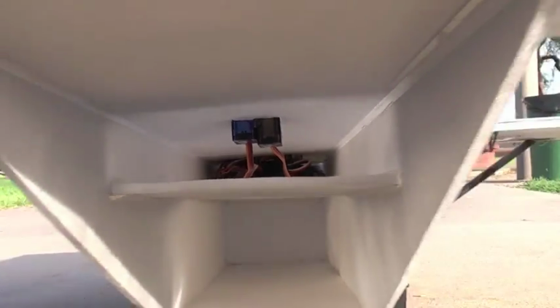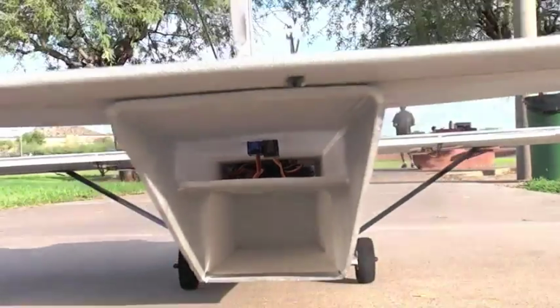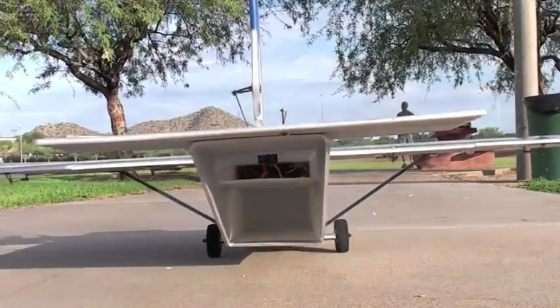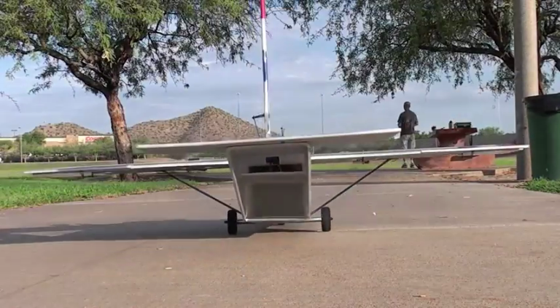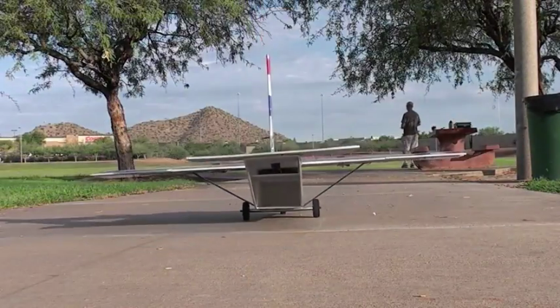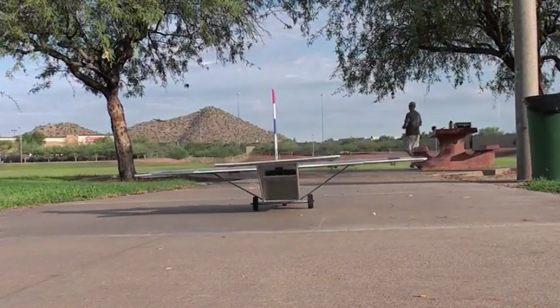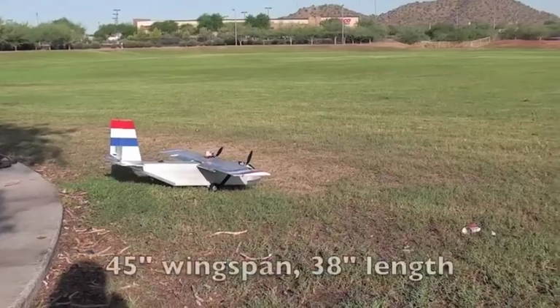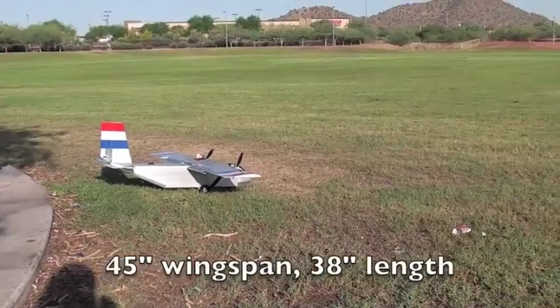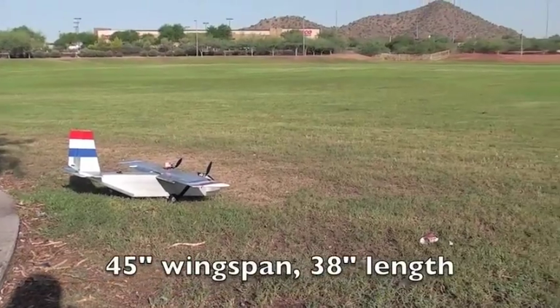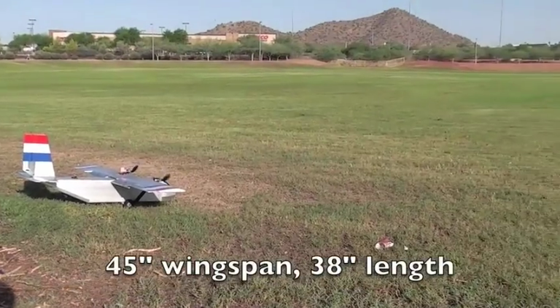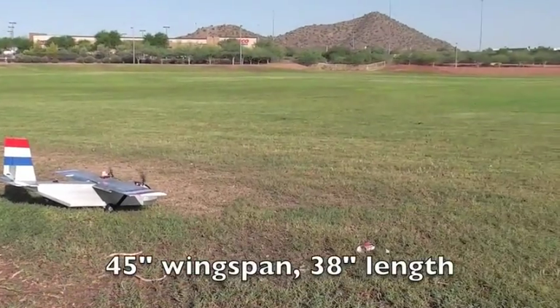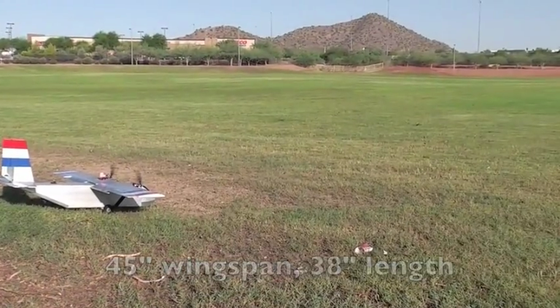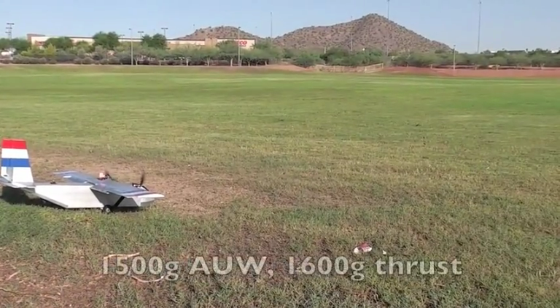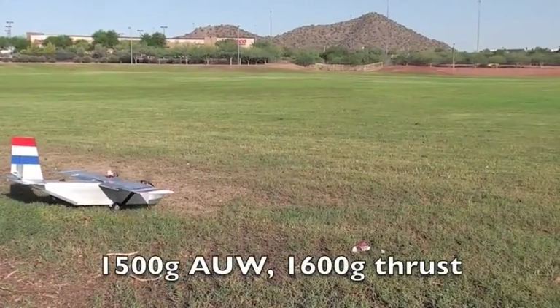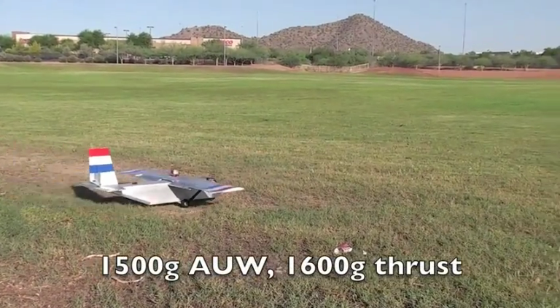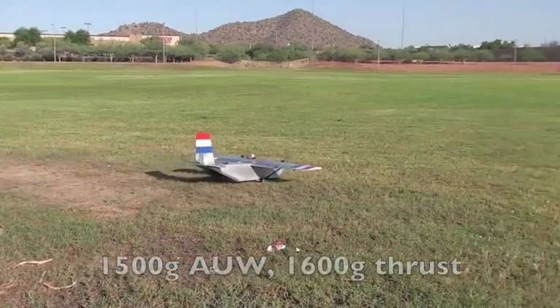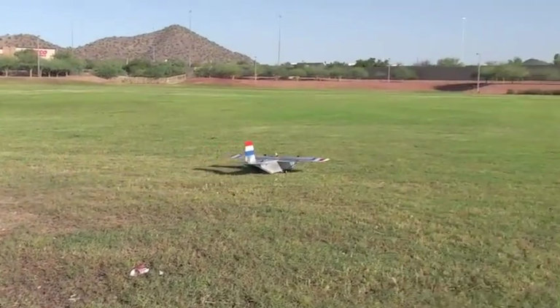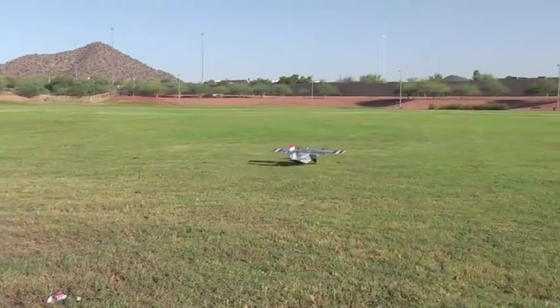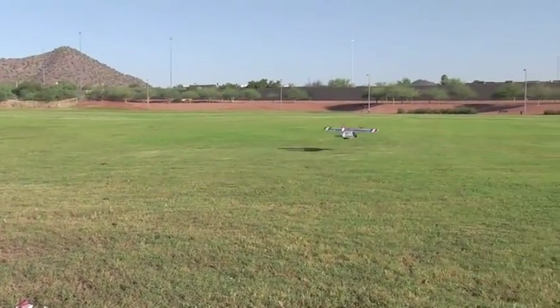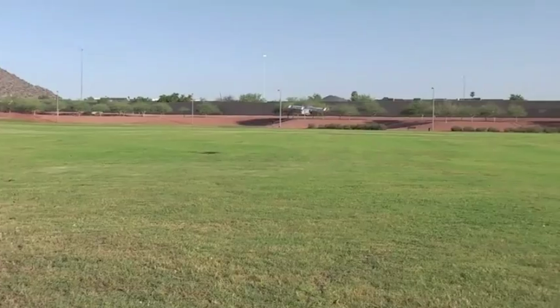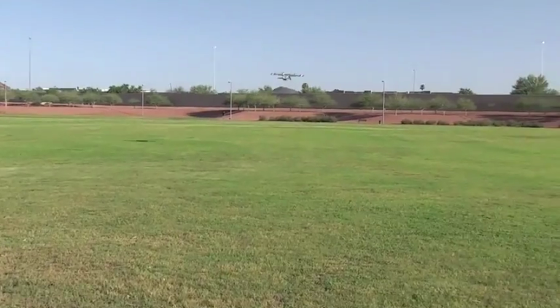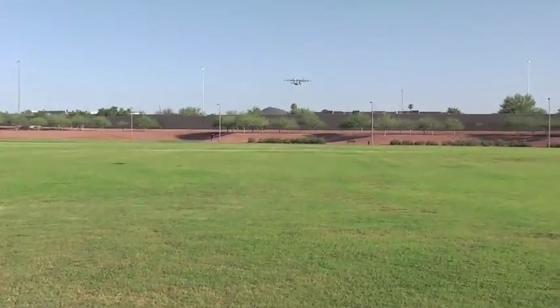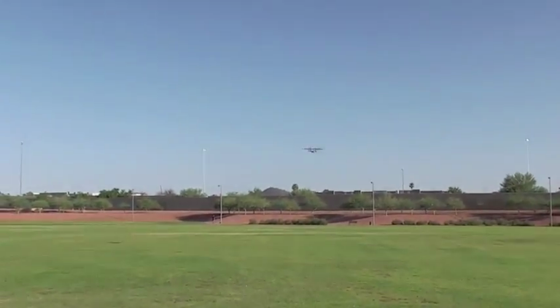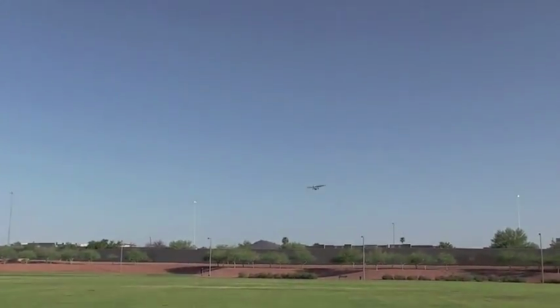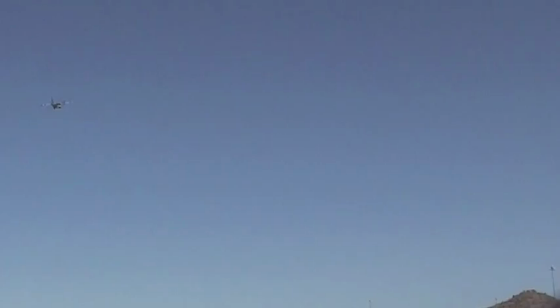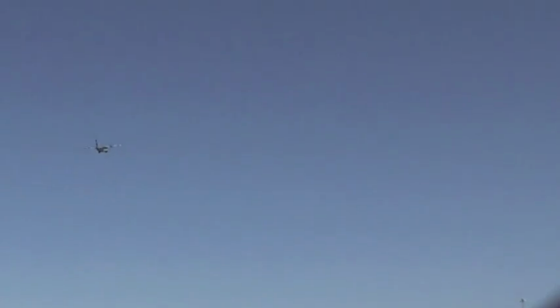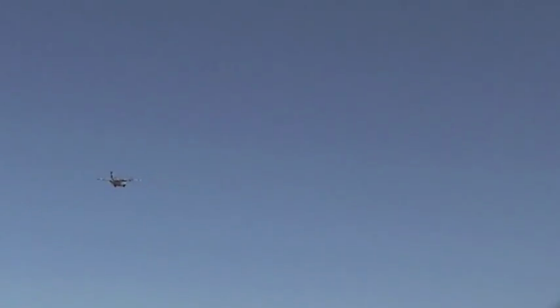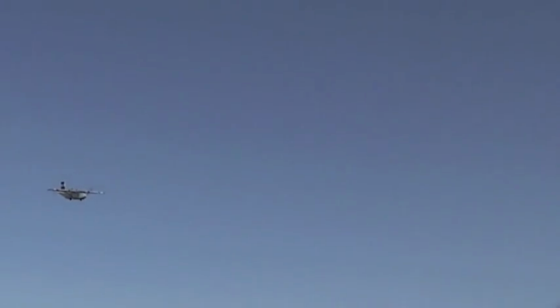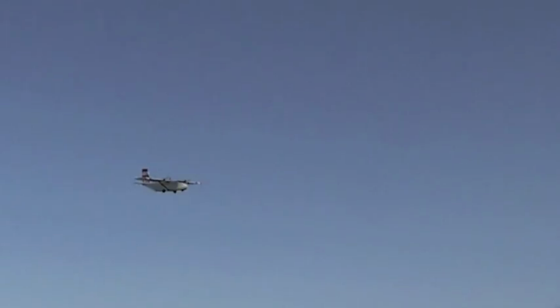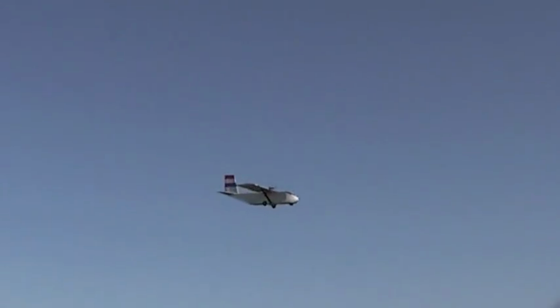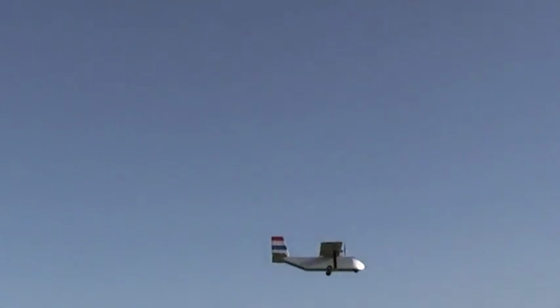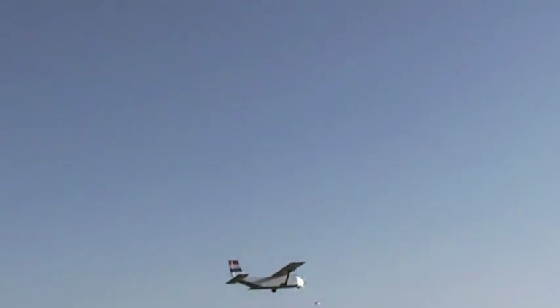The cargo bay is about four by five by 16 inches, and she weighs about 1,500 grams all up but without cargo, and has about 1,600 grams of thrust. She flies exceptionally well.